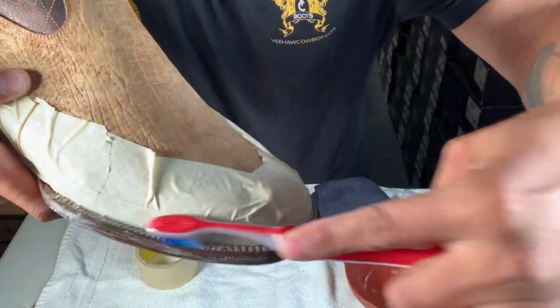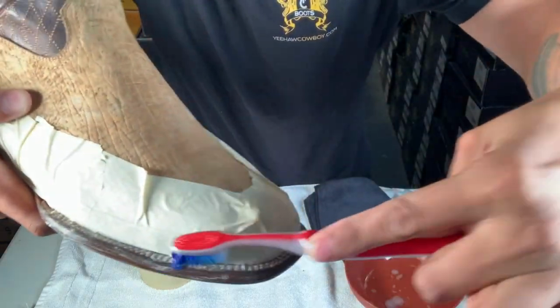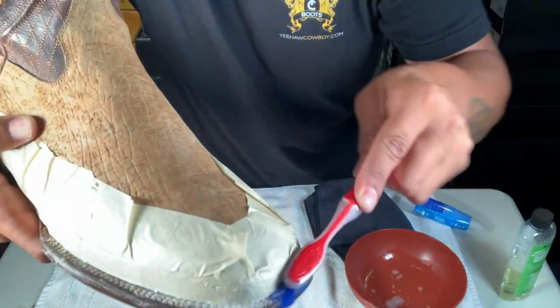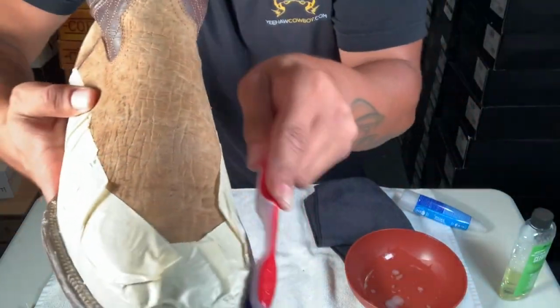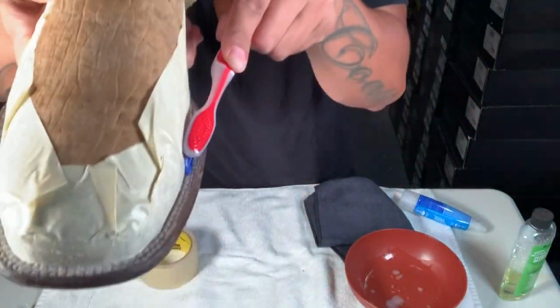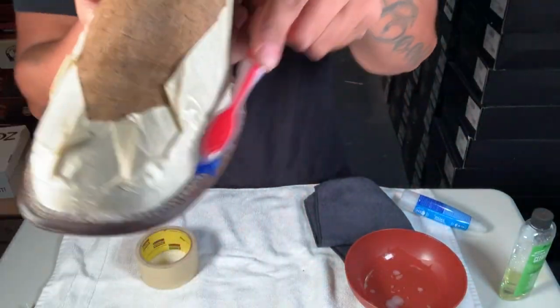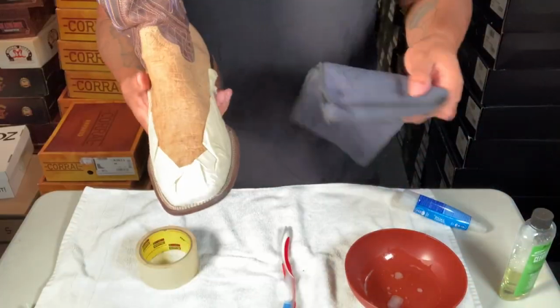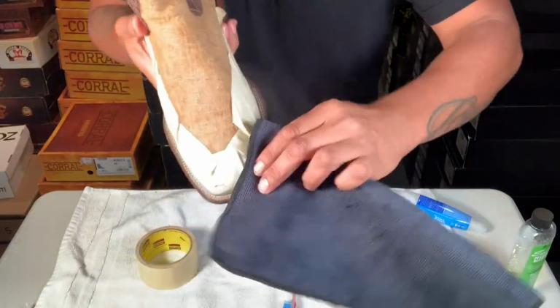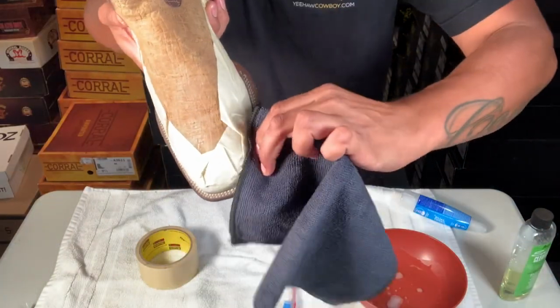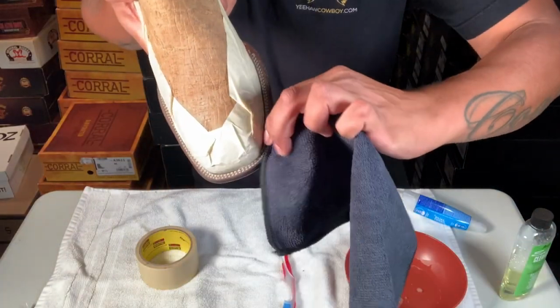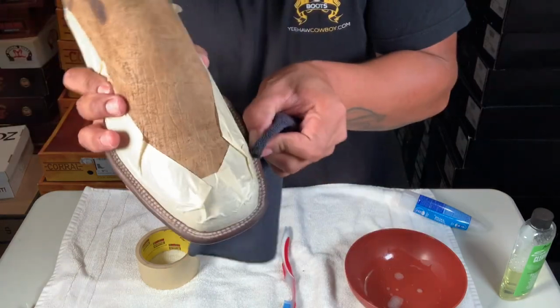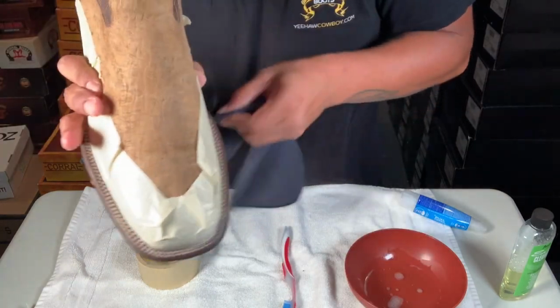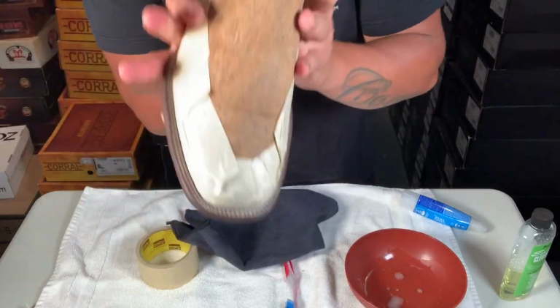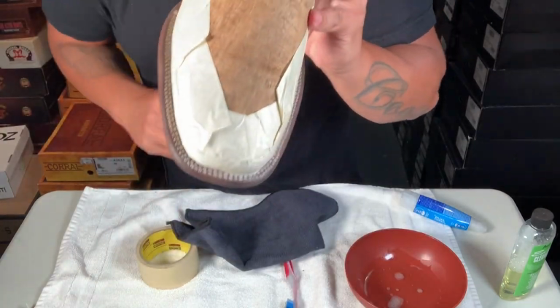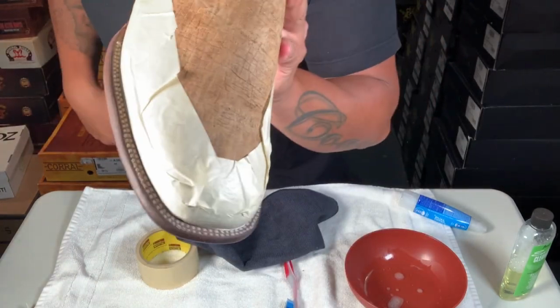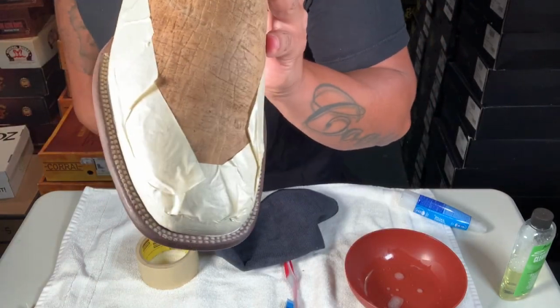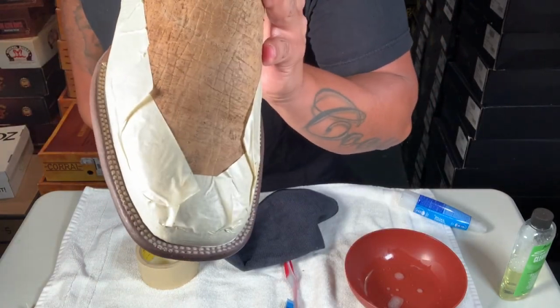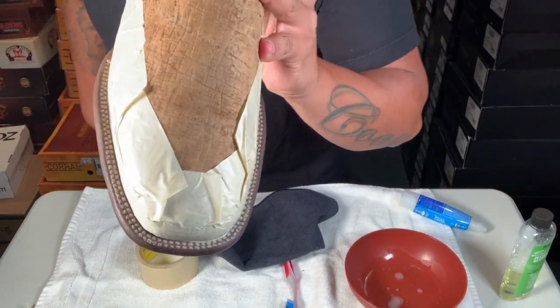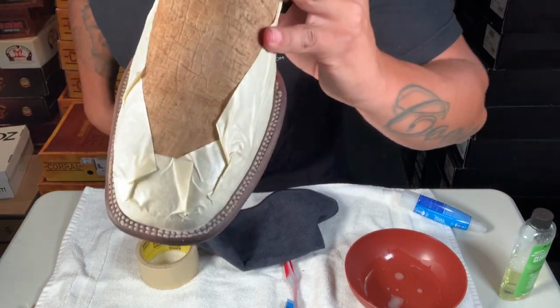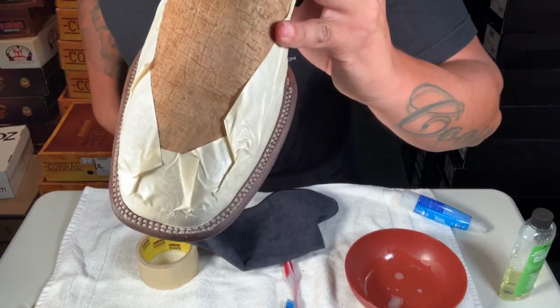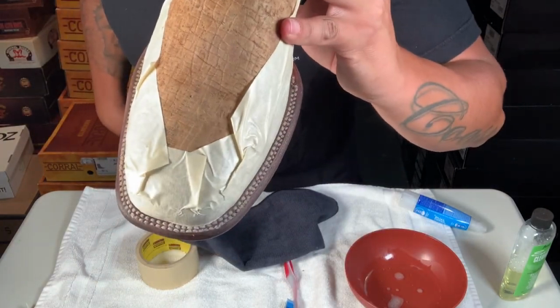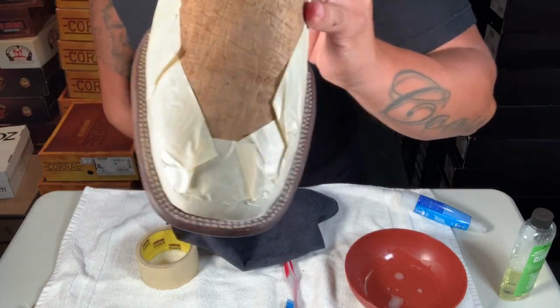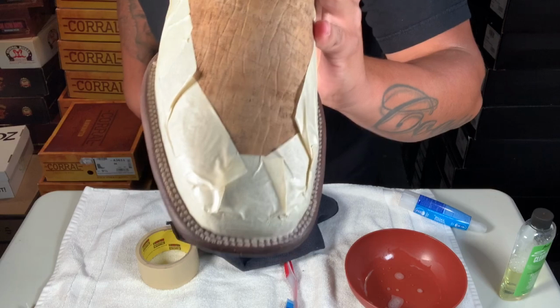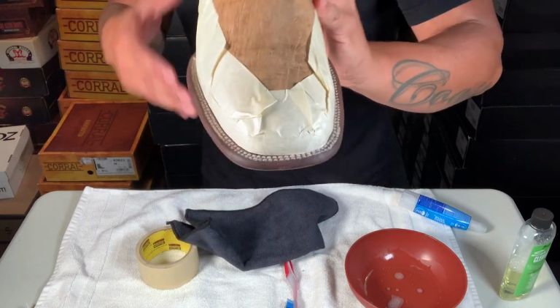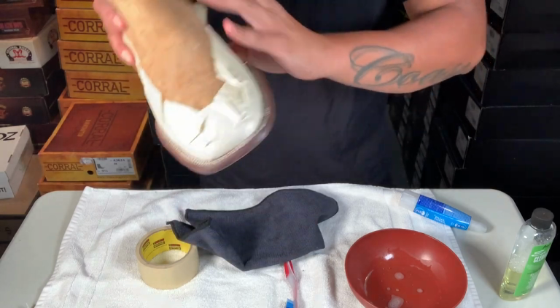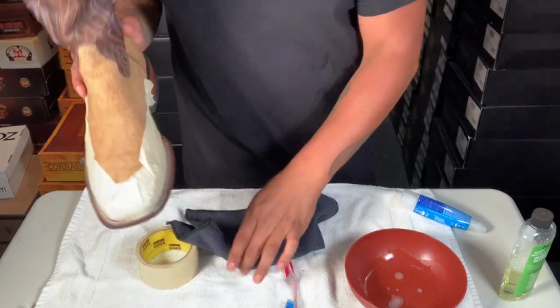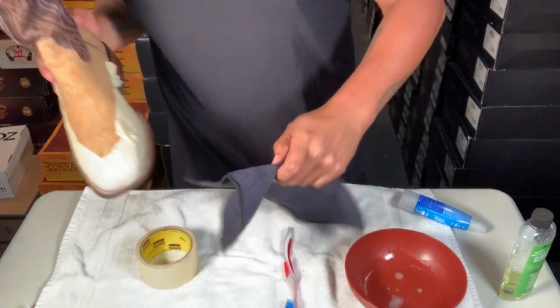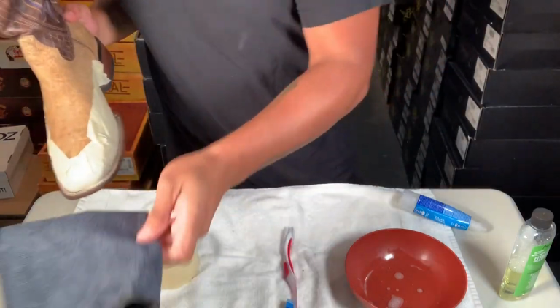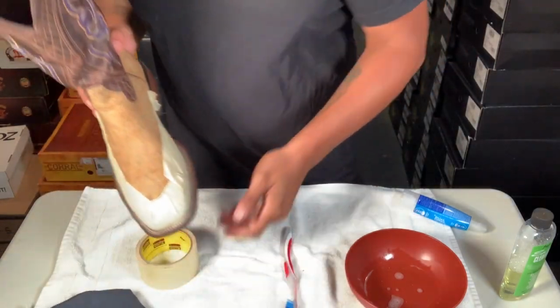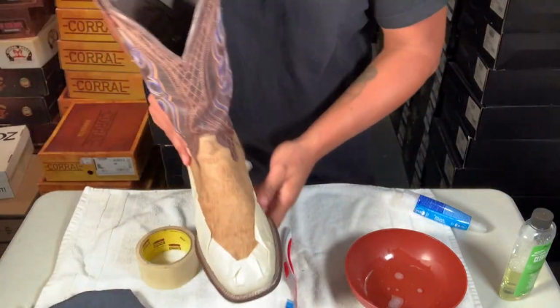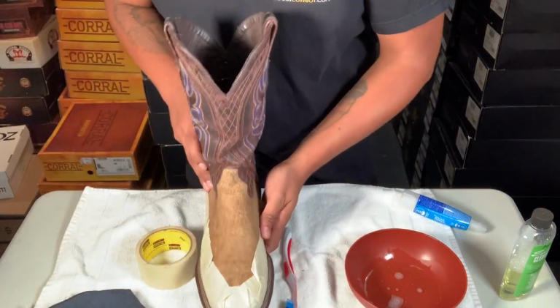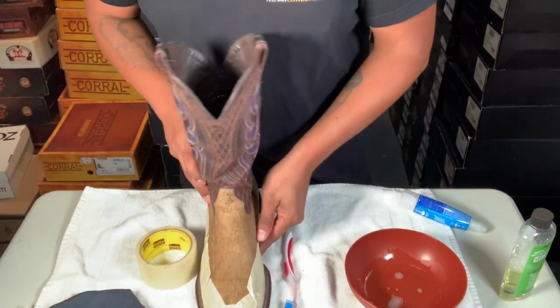Continue to clean them and just wipe them down. They look kind of white already — not the greatest, but it's alright.